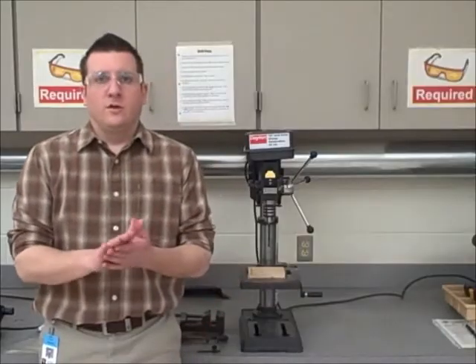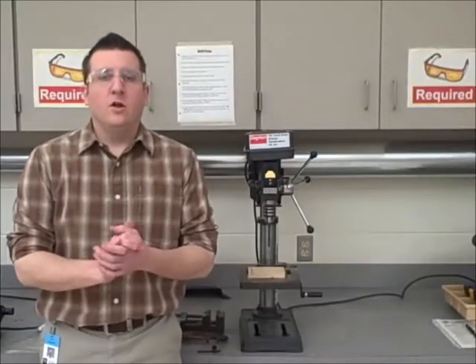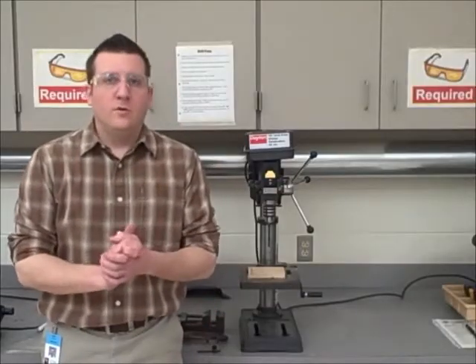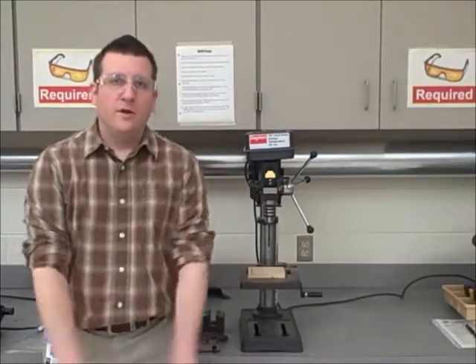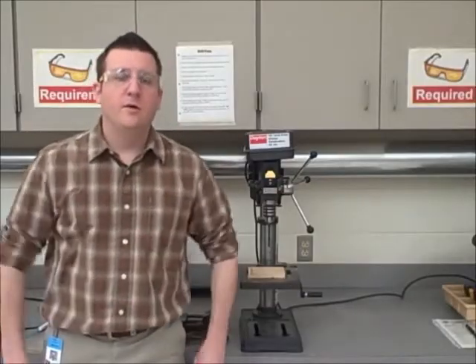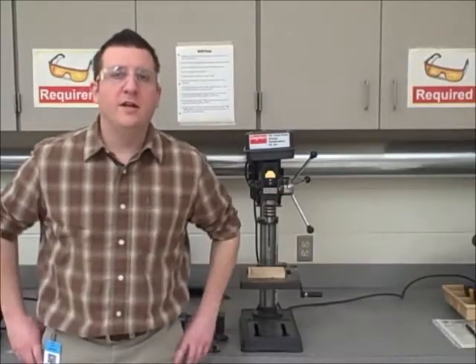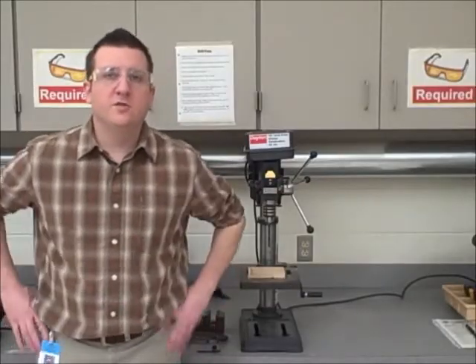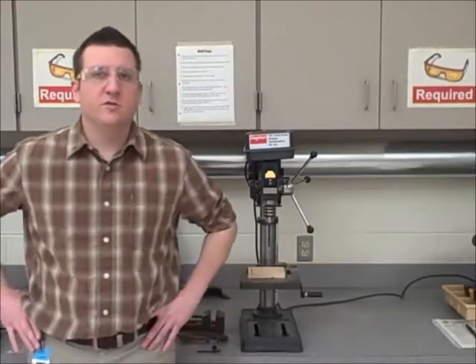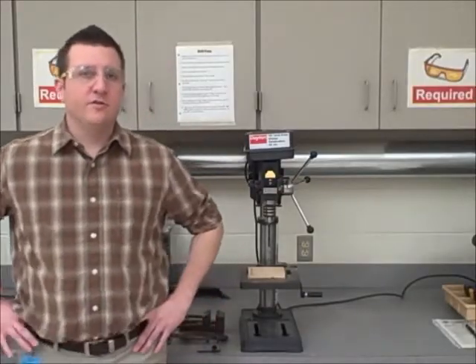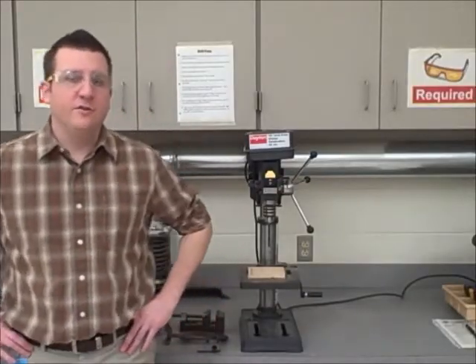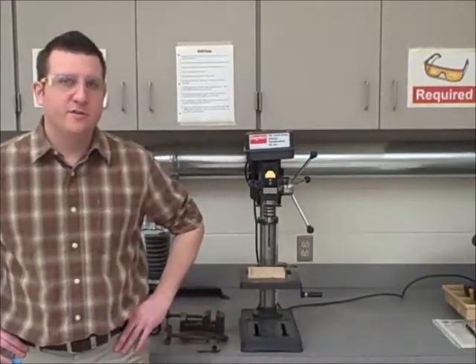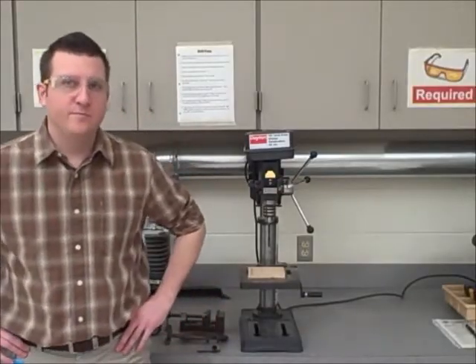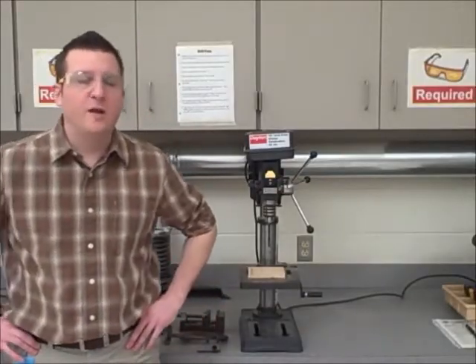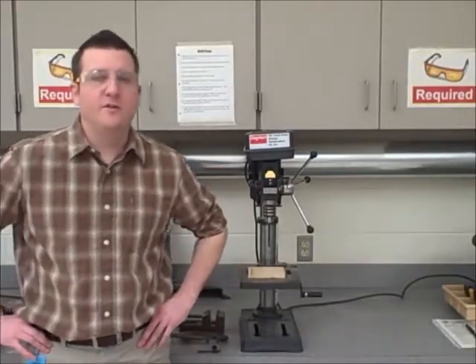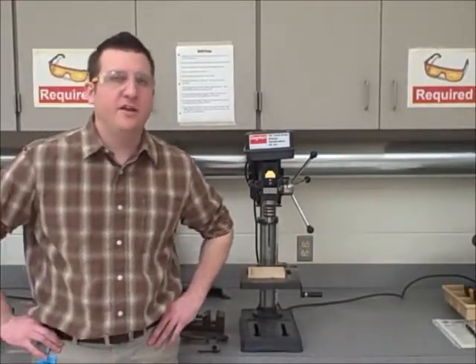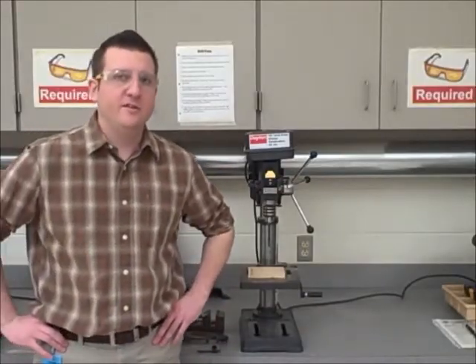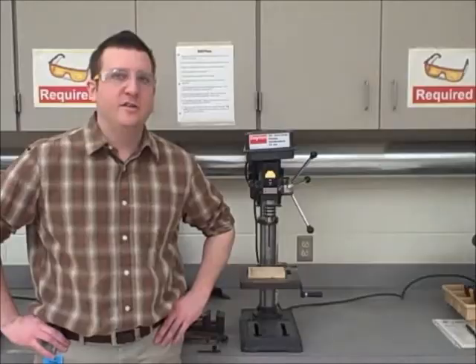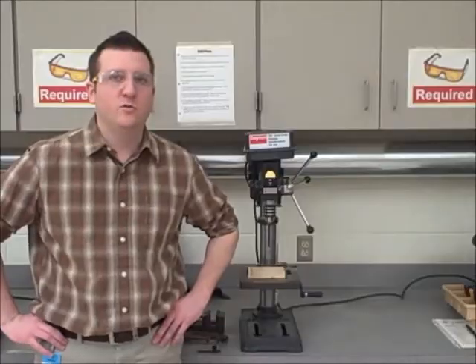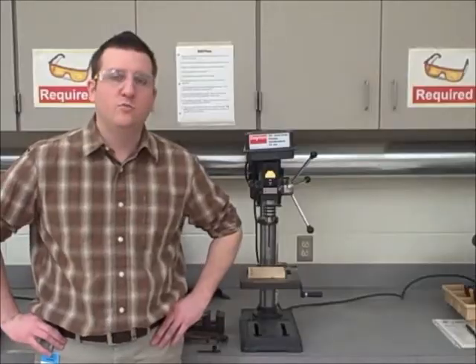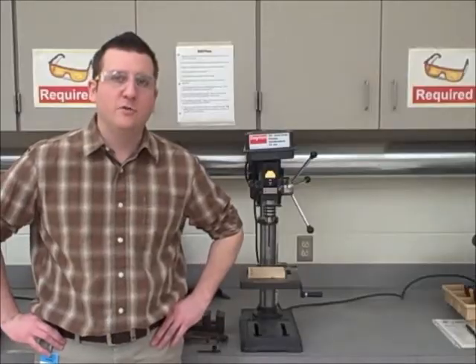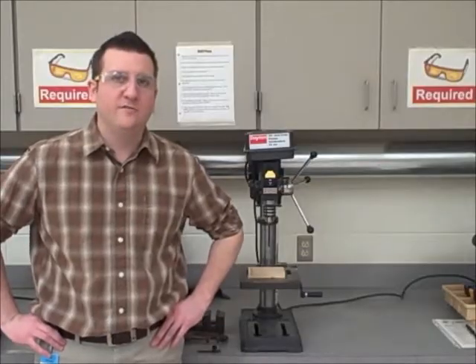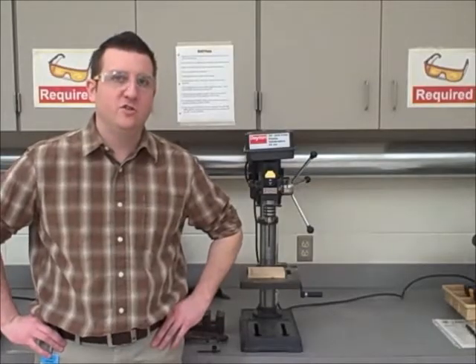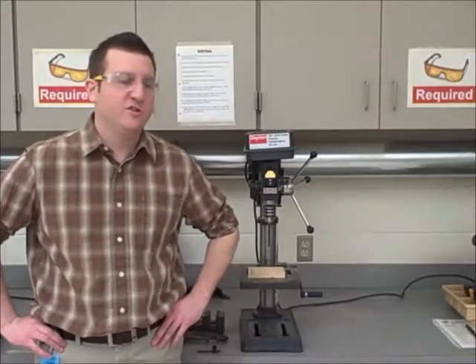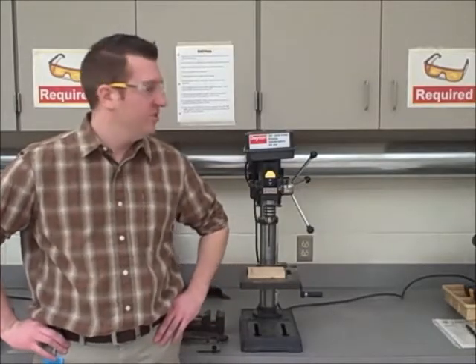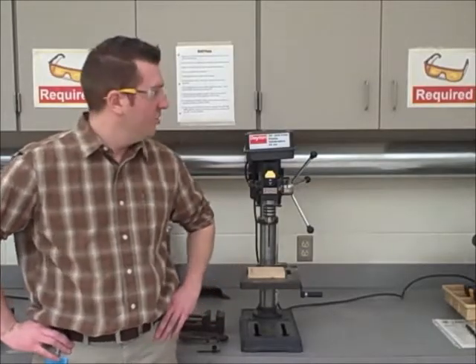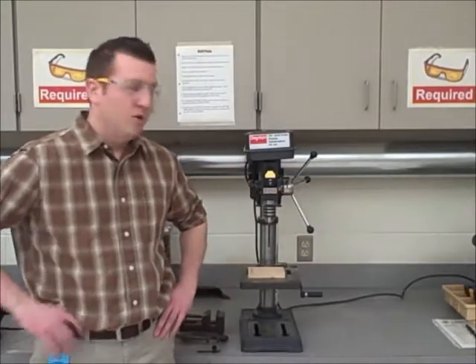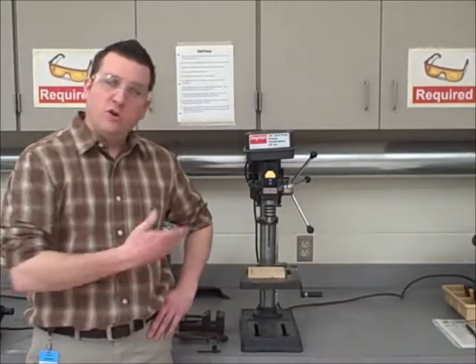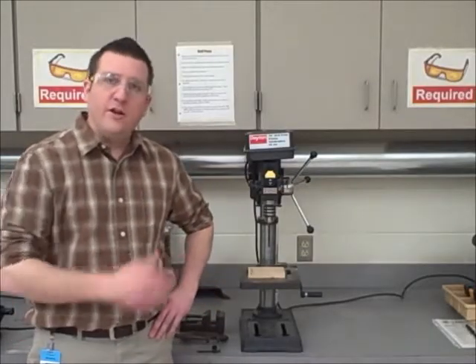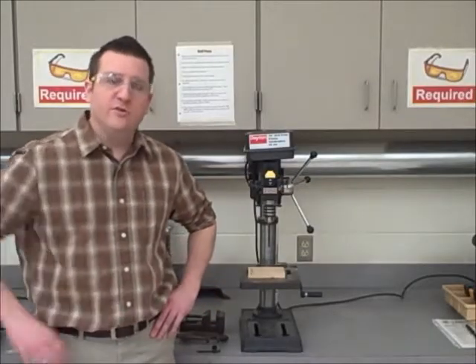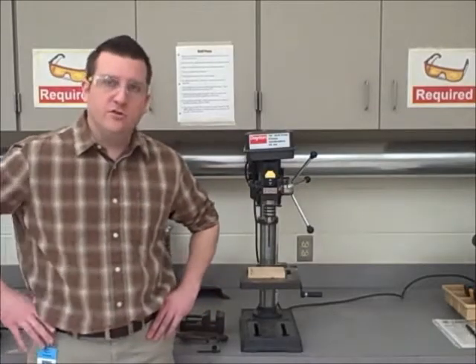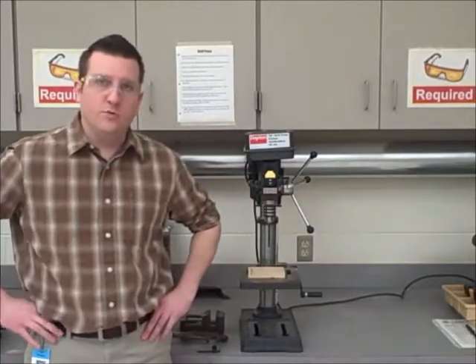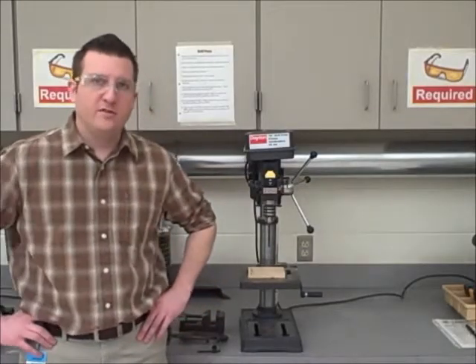Hello, my name is Mr. Griones. I'm here today to give you proper safety instruction on how to use the drill press.